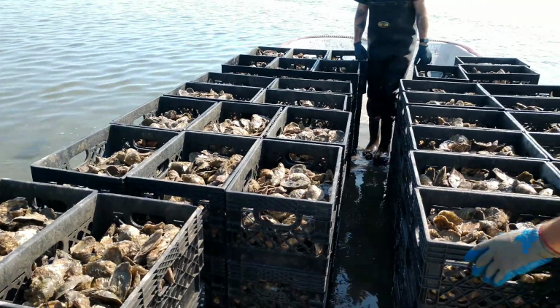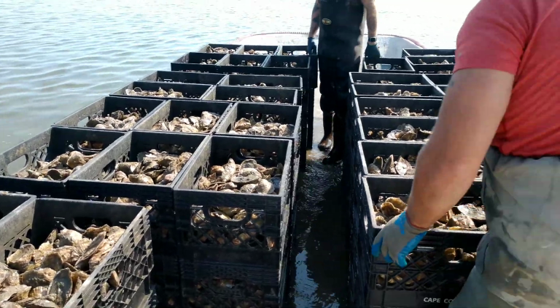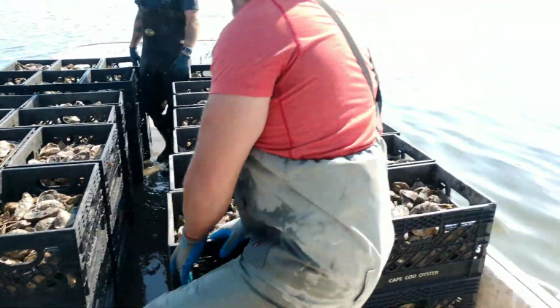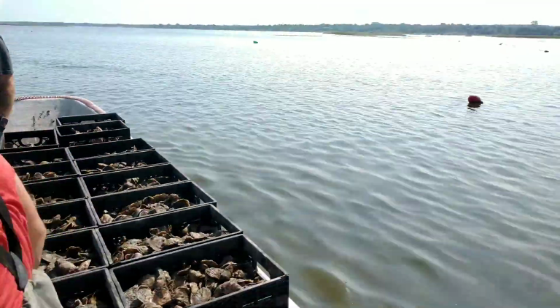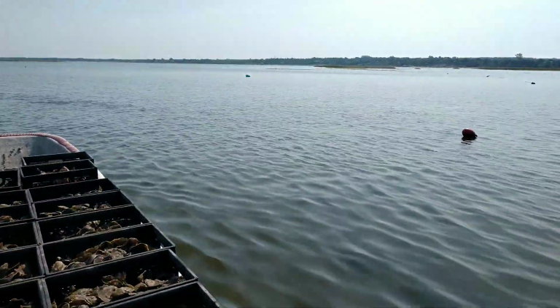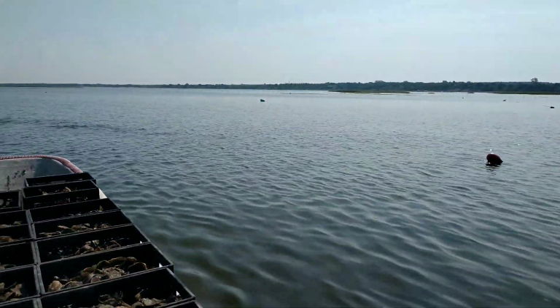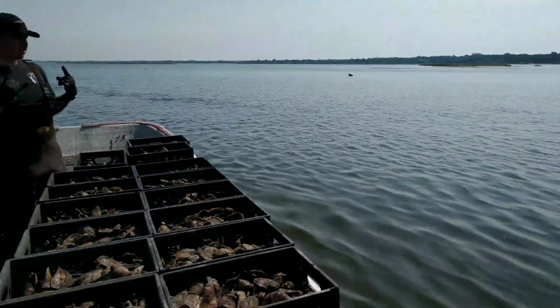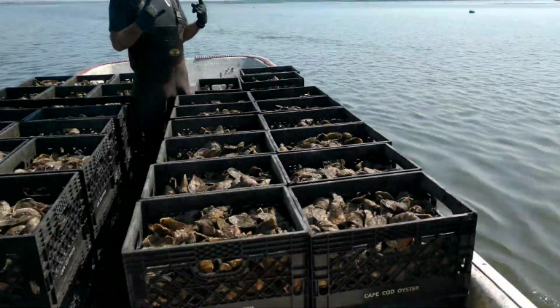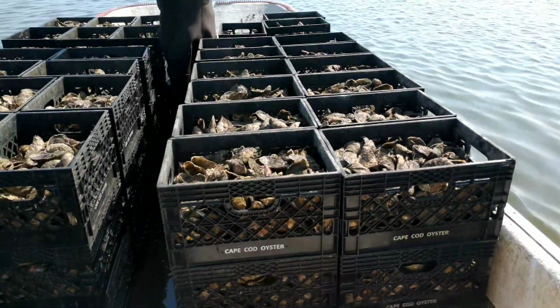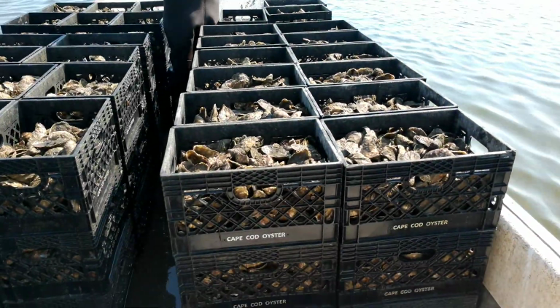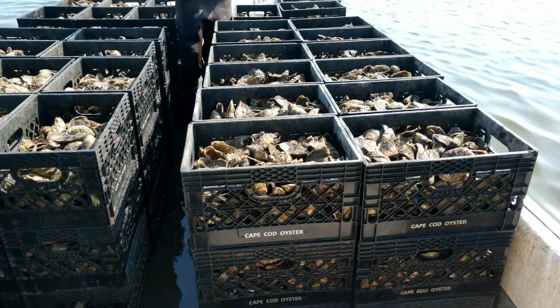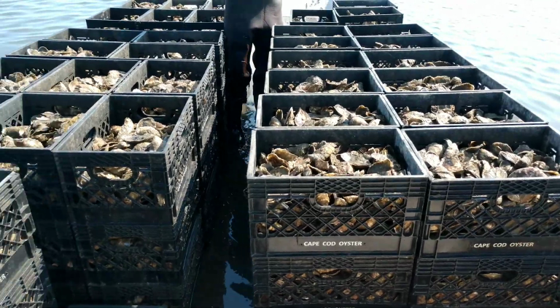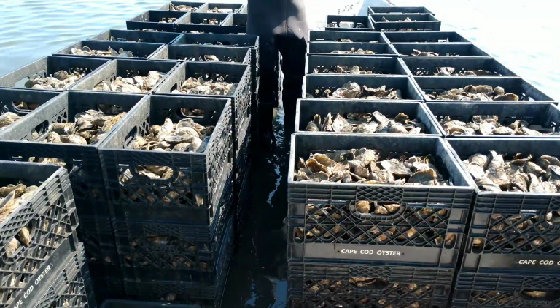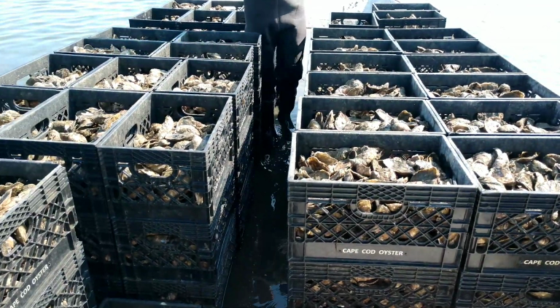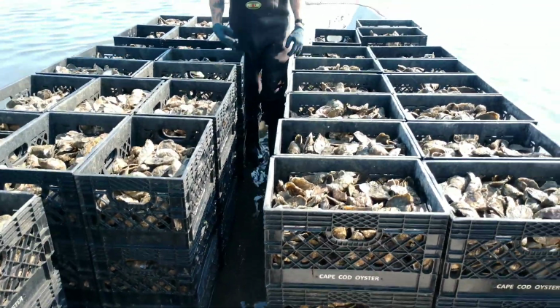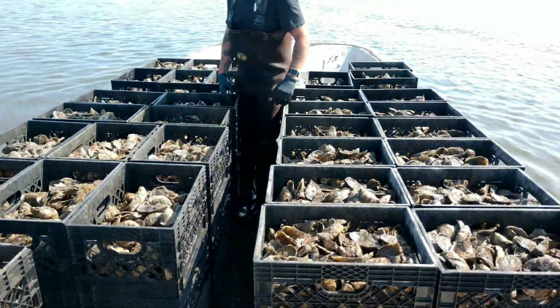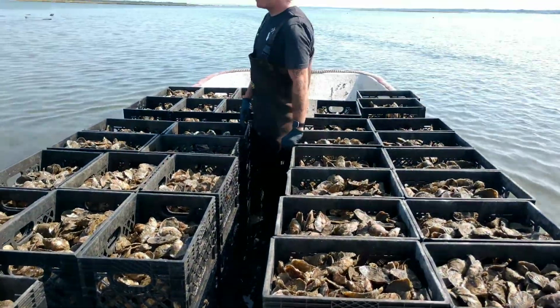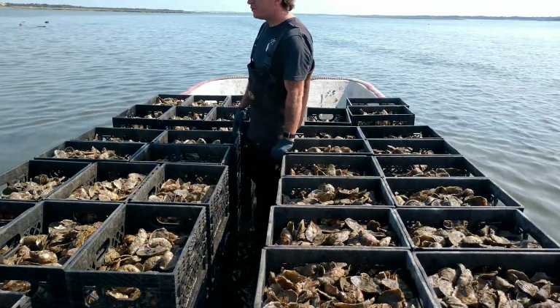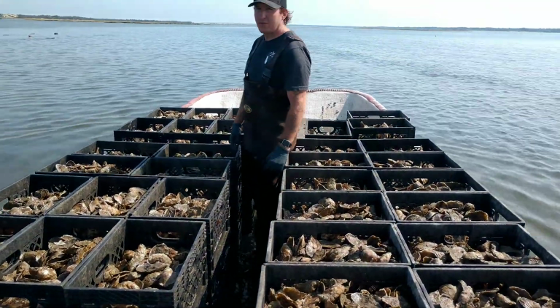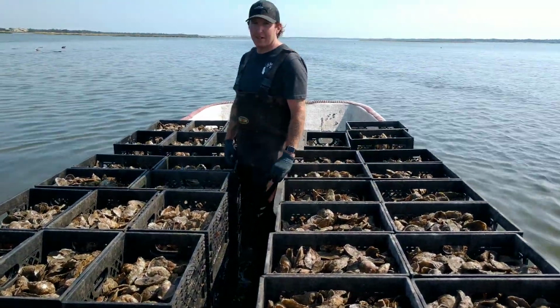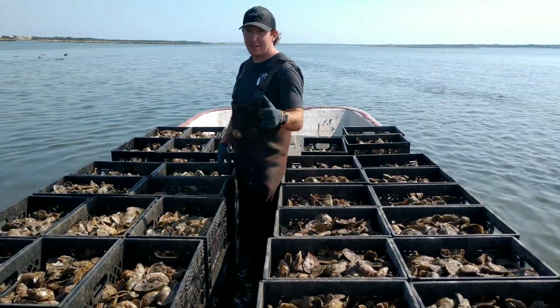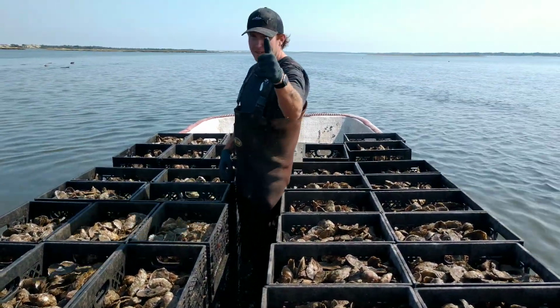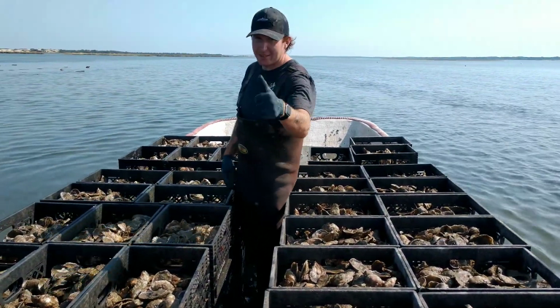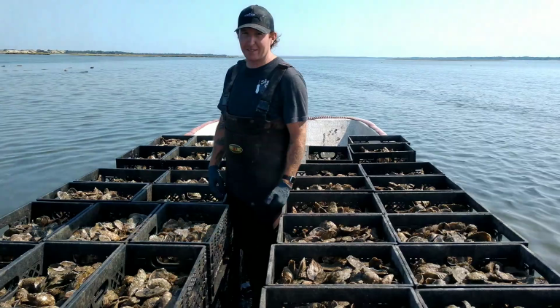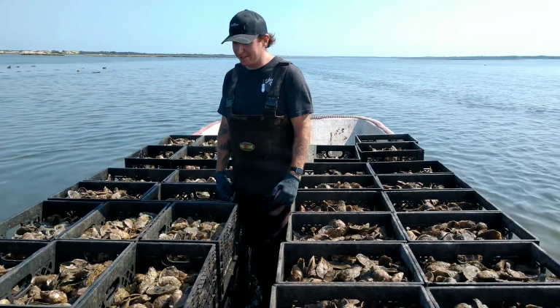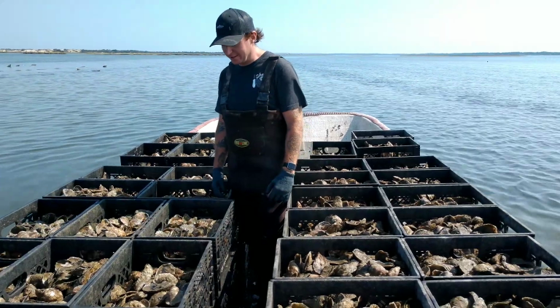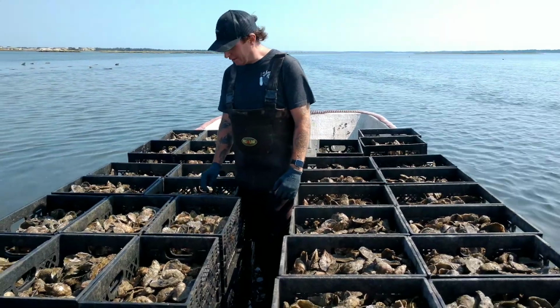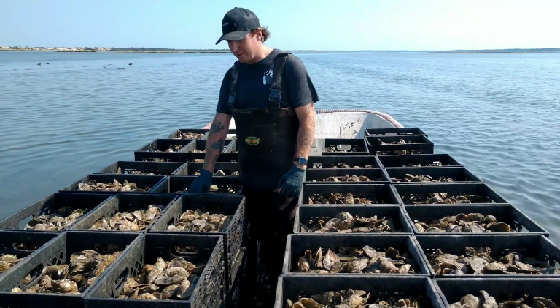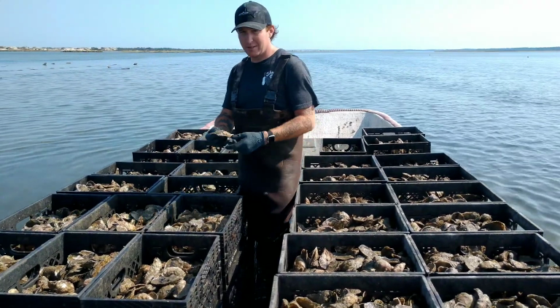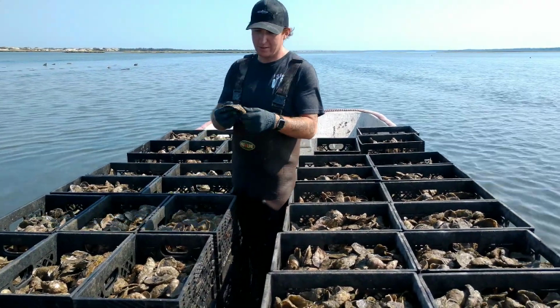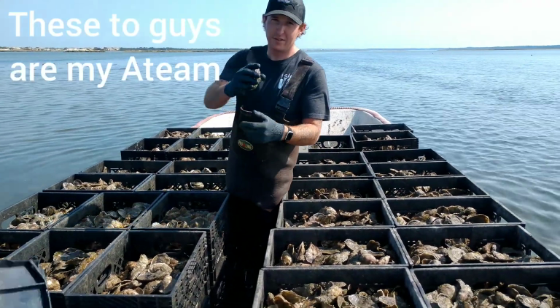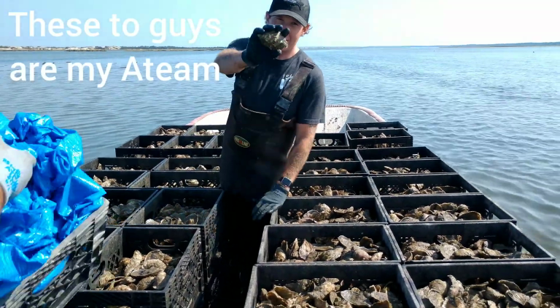Now we're going to head back in, unload the oysters into the truck, get them on ice, and we'll be back out to pre-harvest some more.